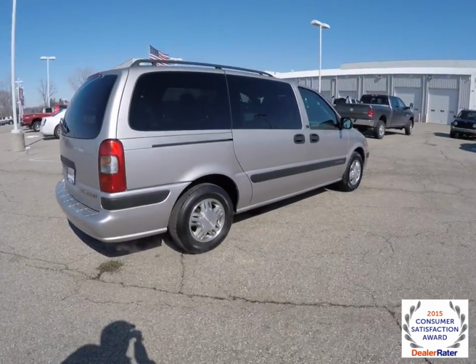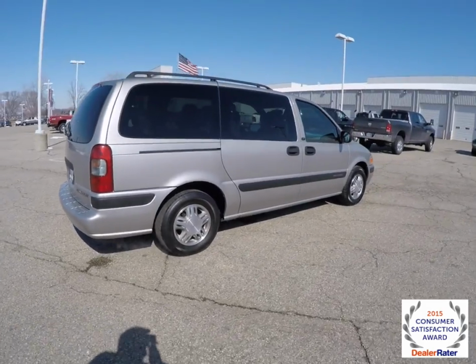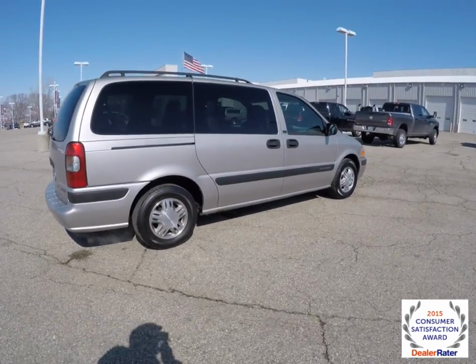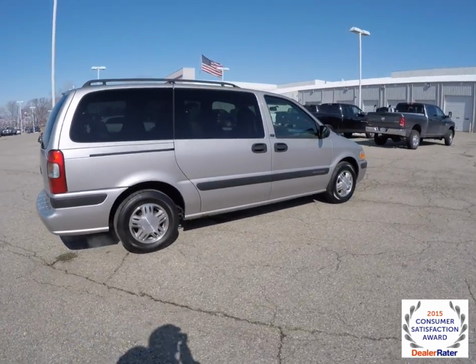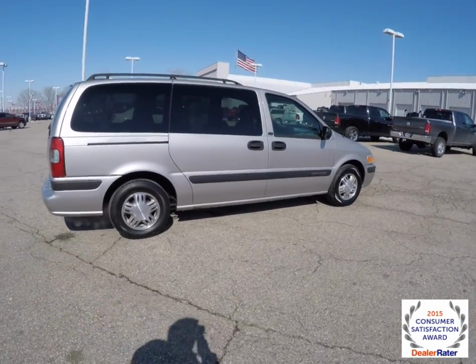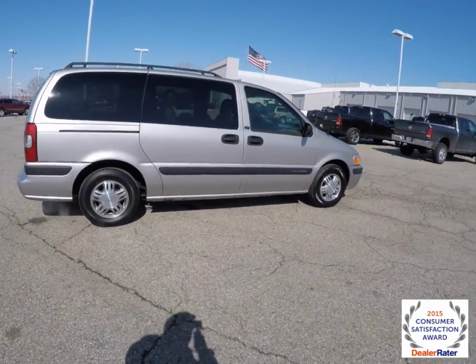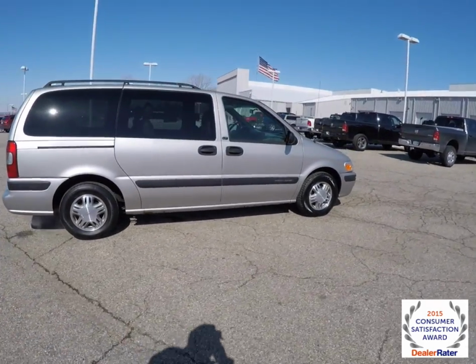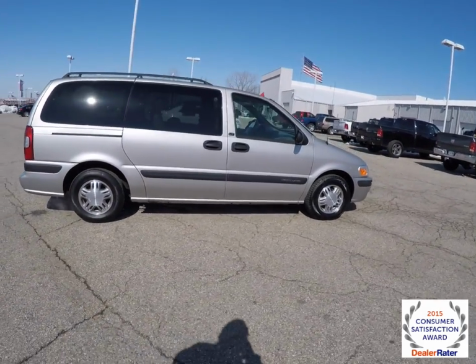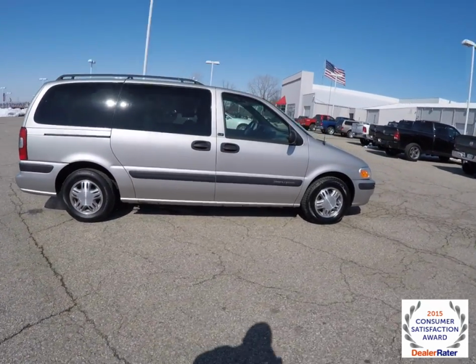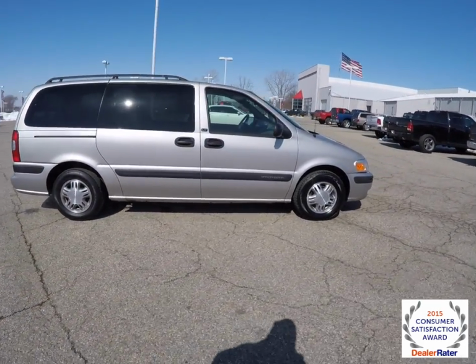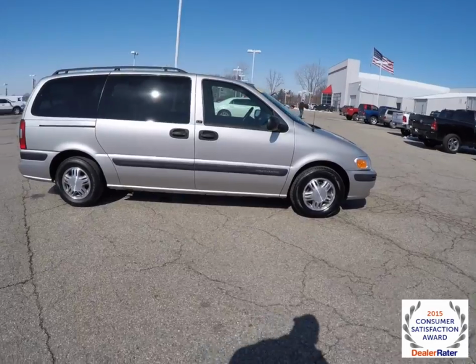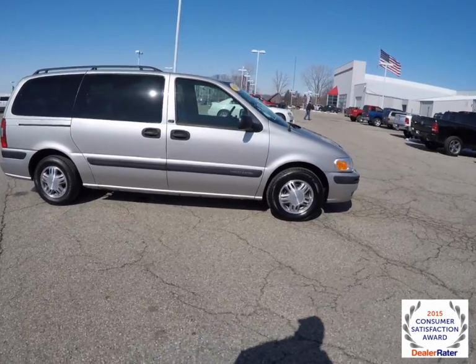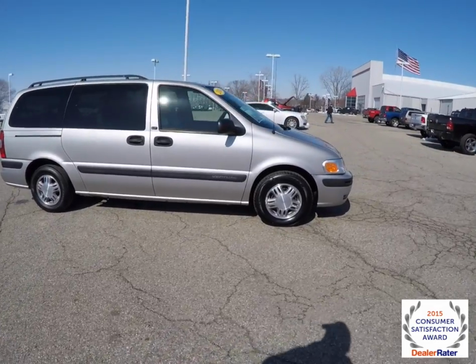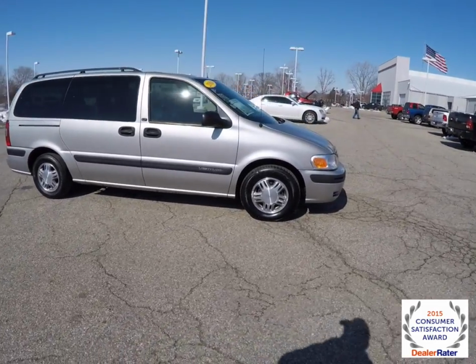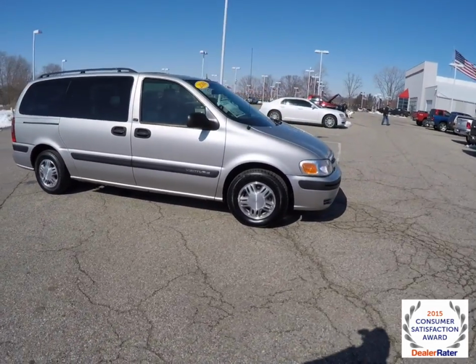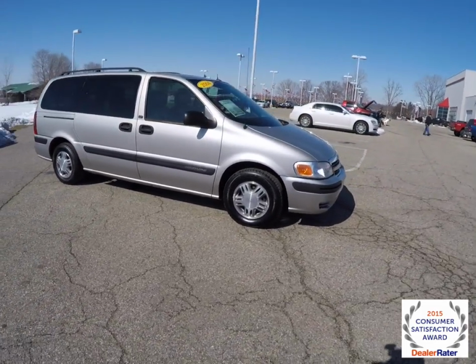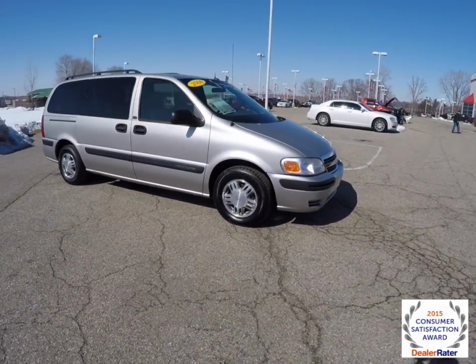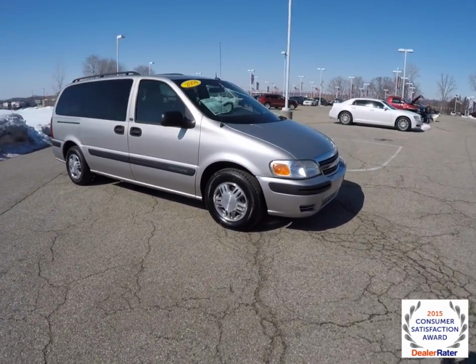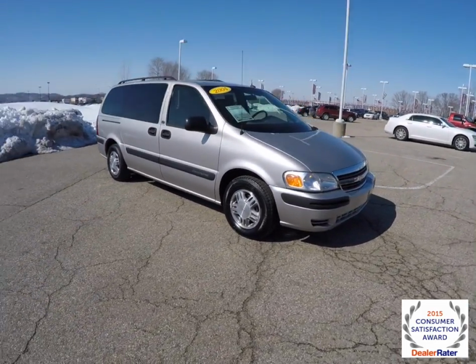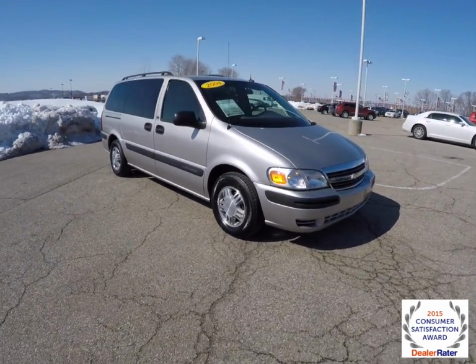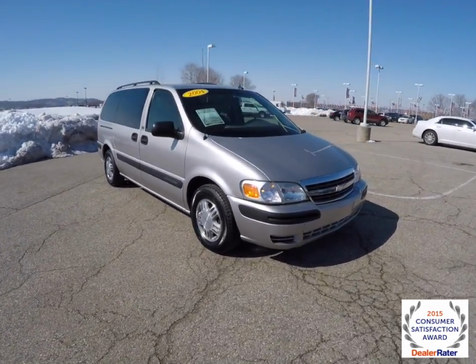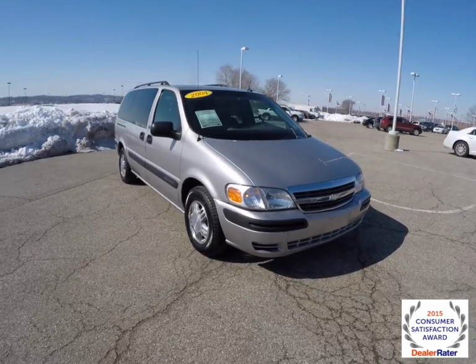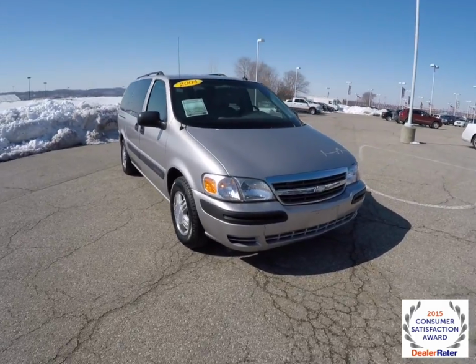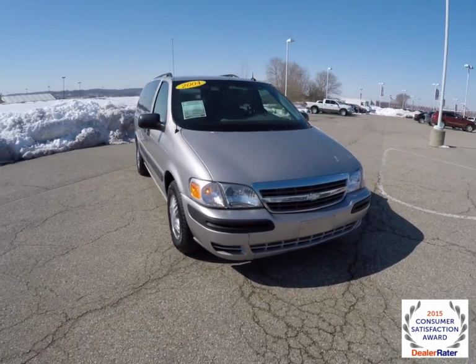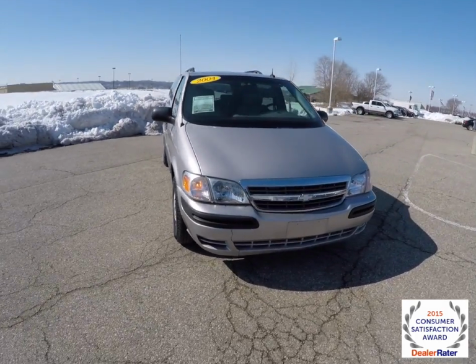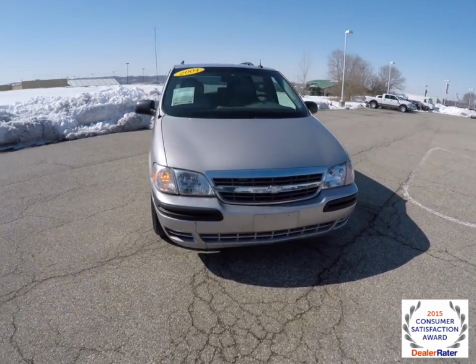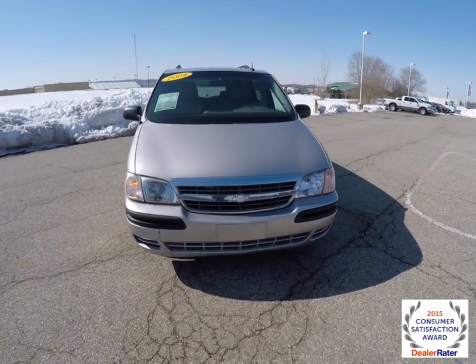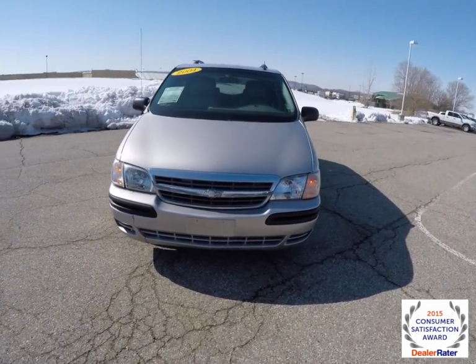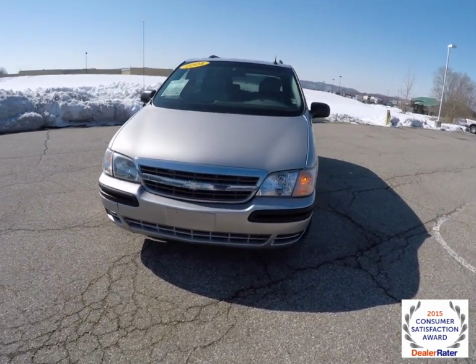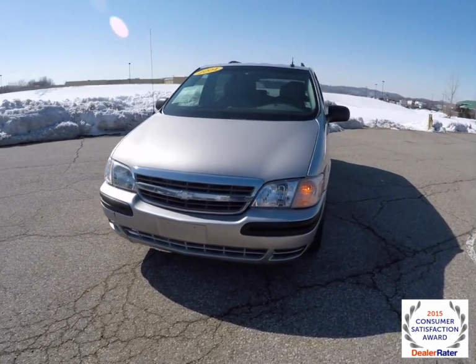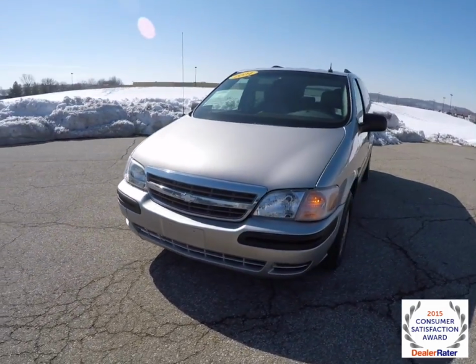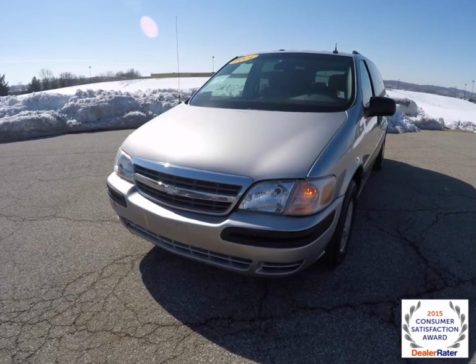This concludes our quick walk-around look at this 2004 Chevrolet Venture LT. If you have any questions or would like to see this vehicle, please contact our showroom — one of our friendly sales staff will be happy to answer any questions you may have. And as always, thanks for watching.